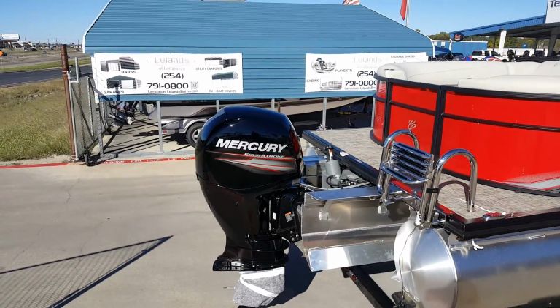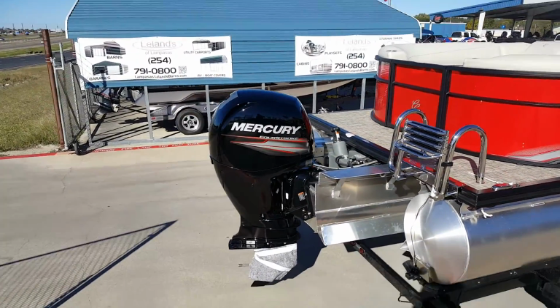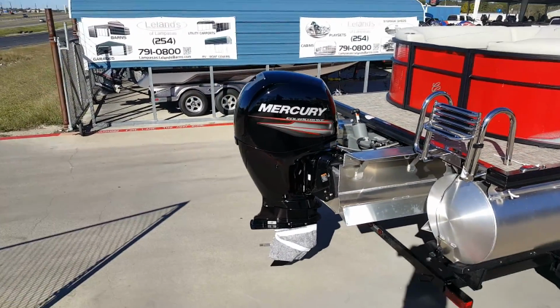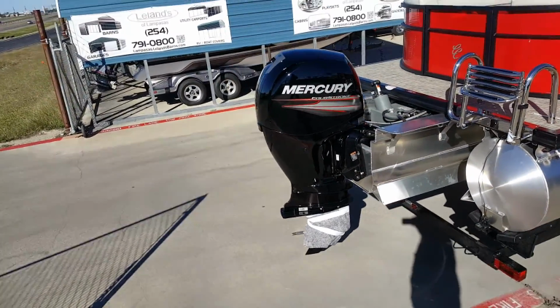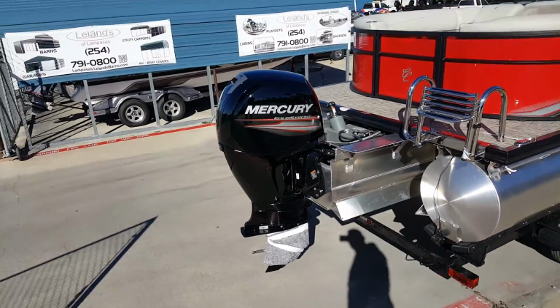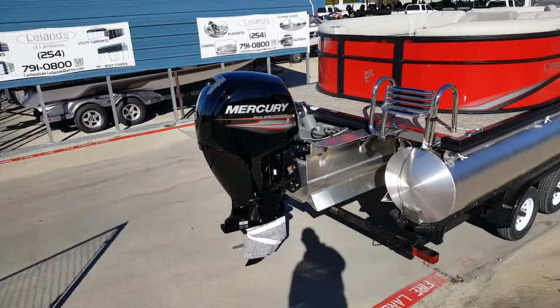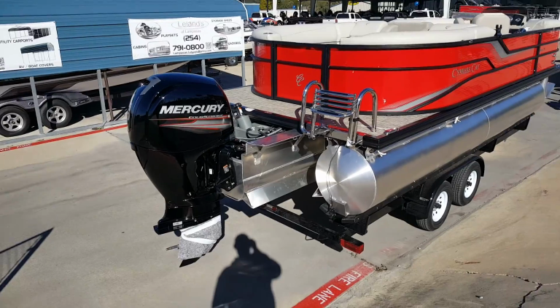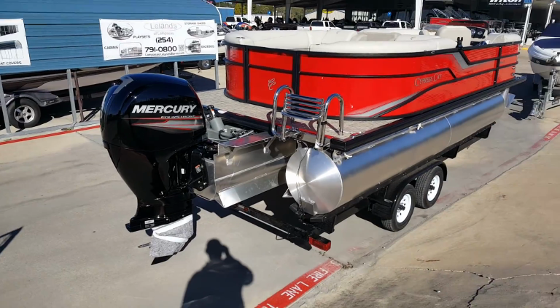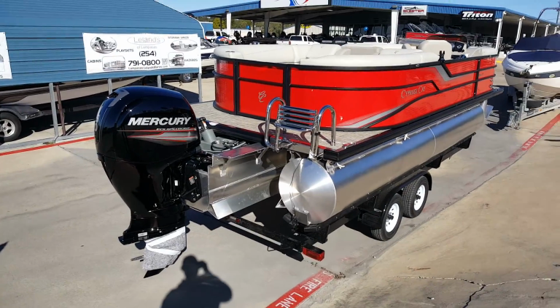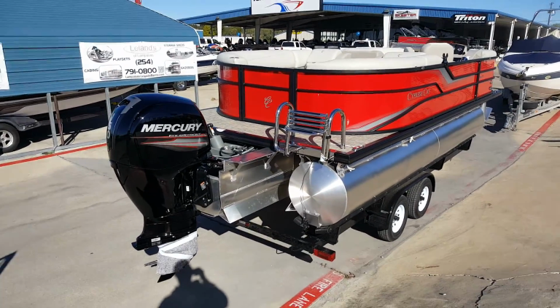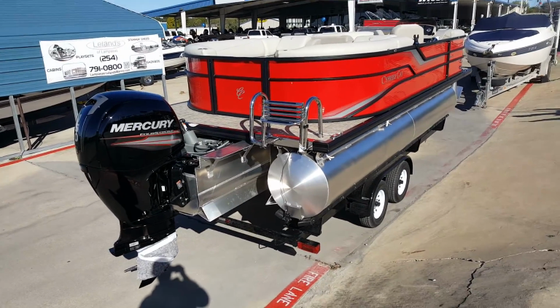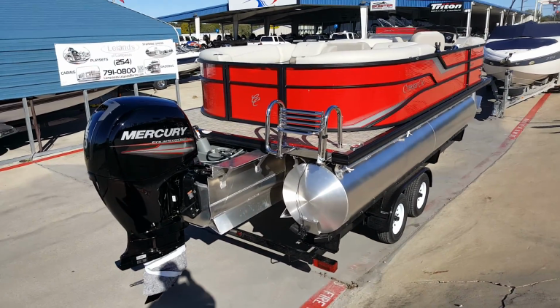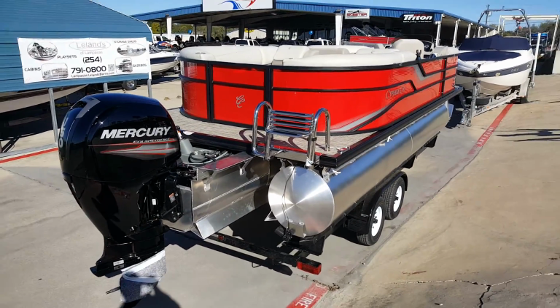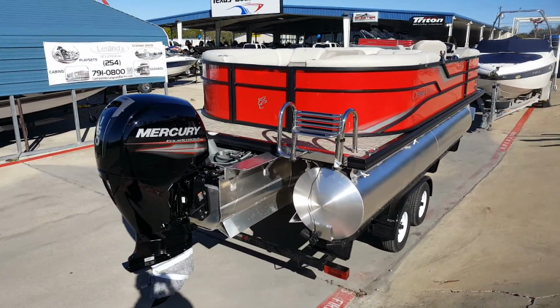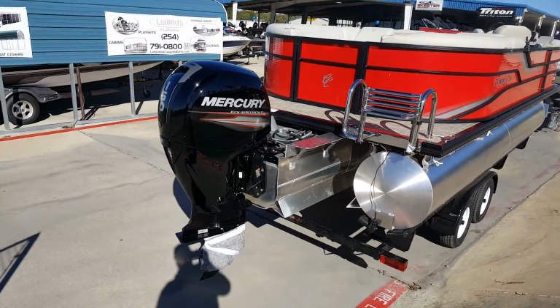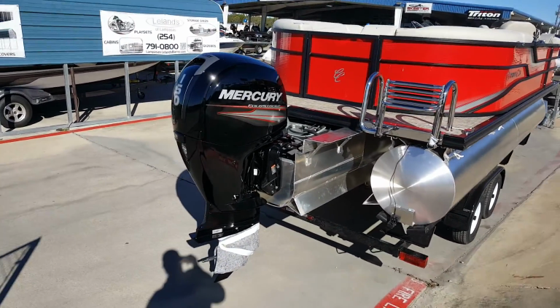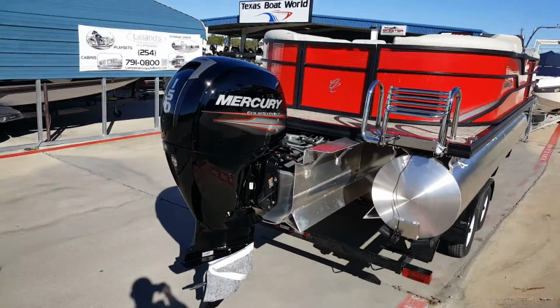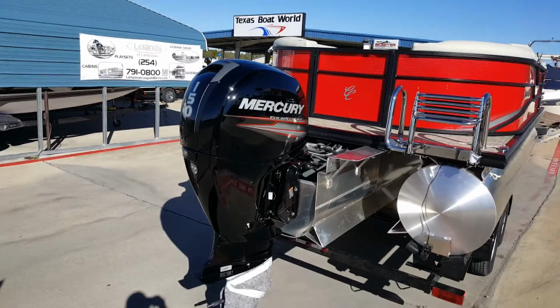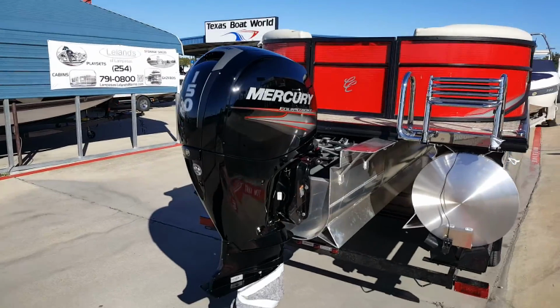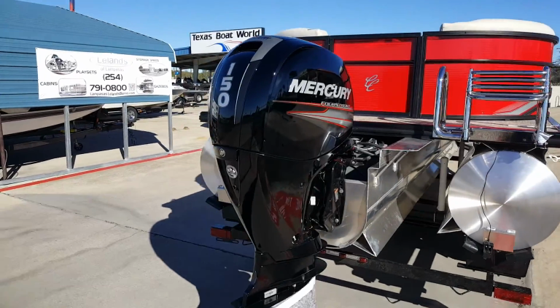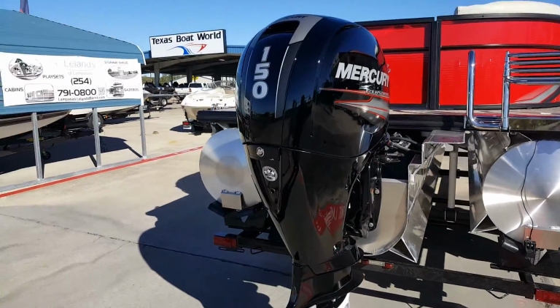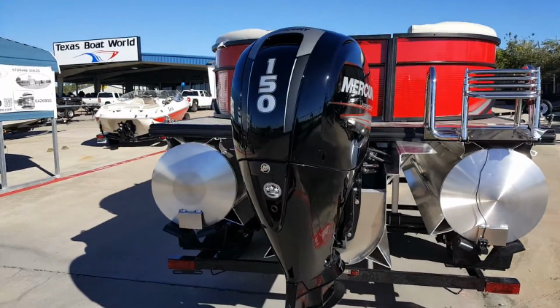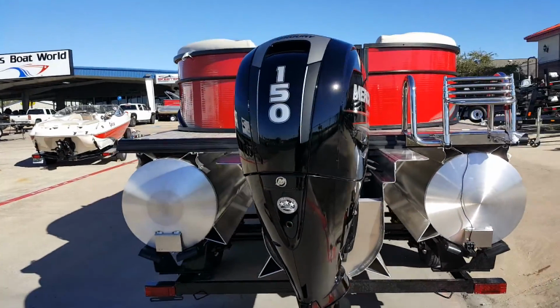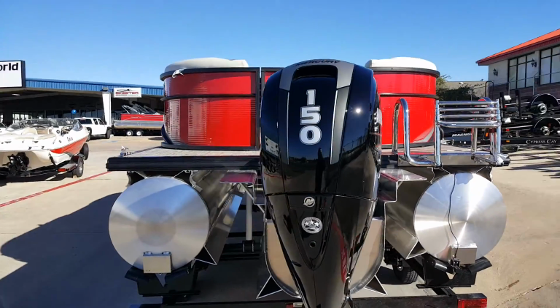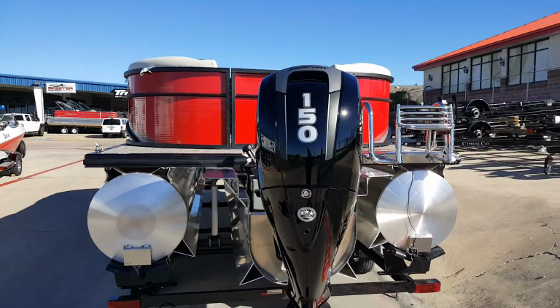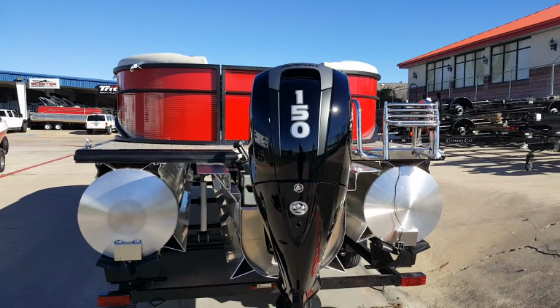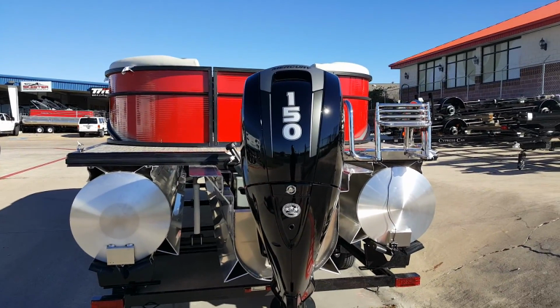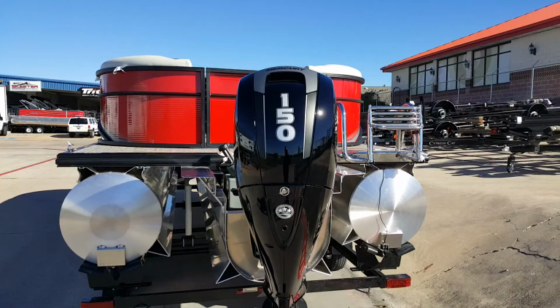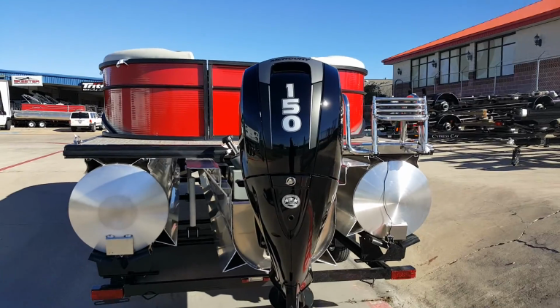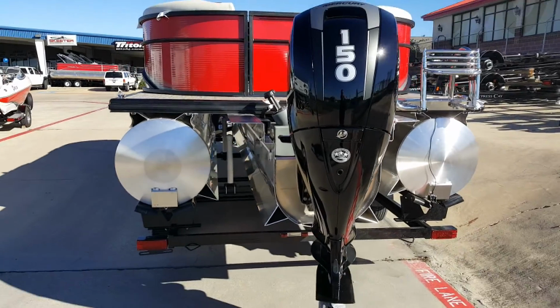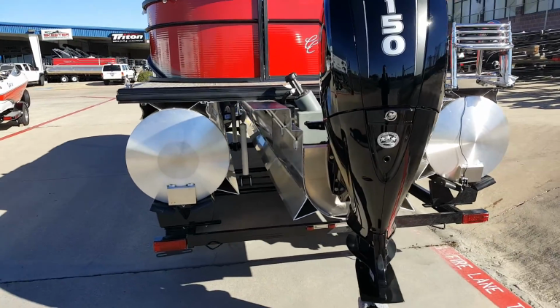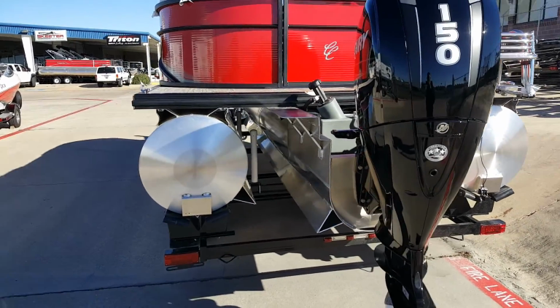Got the Mercury 150 4-stroke on the back of this. This boat's gonna run in the upper thirties pretty comfortably. Depending on the day, you may tap 40 or so.